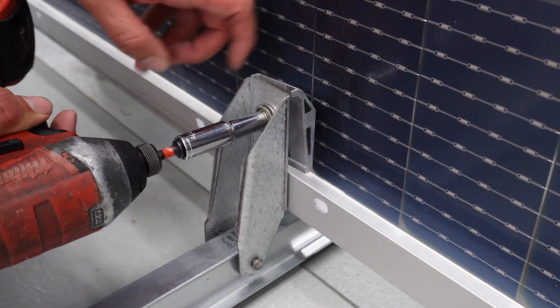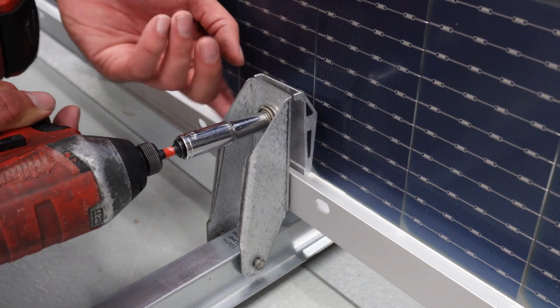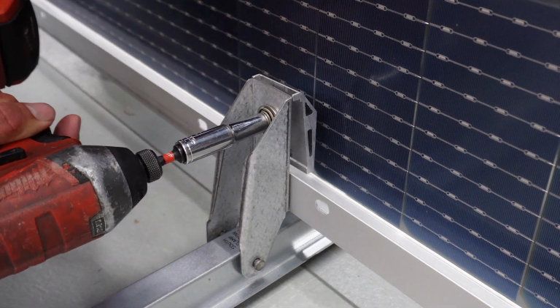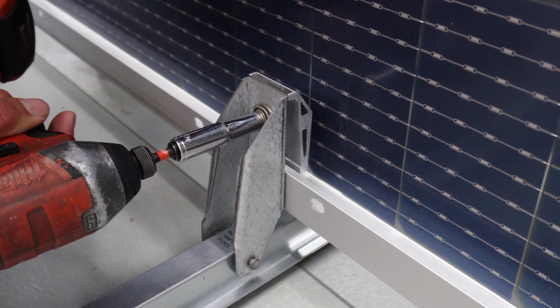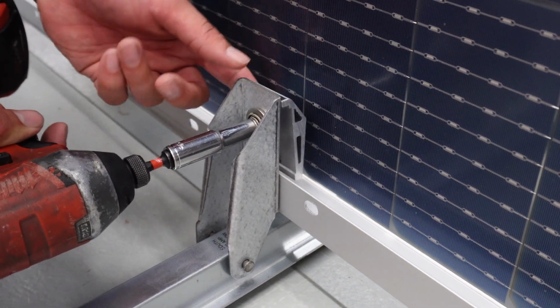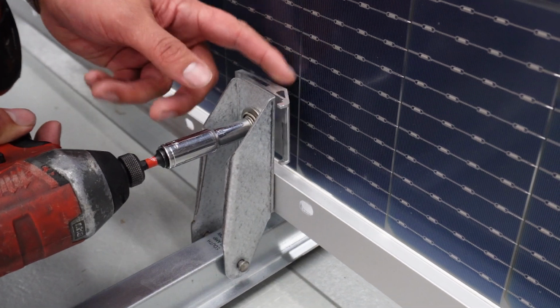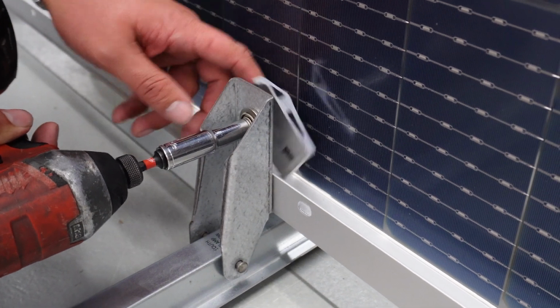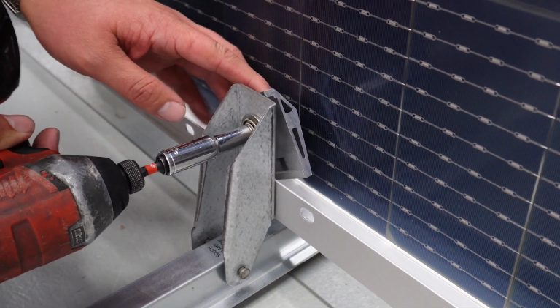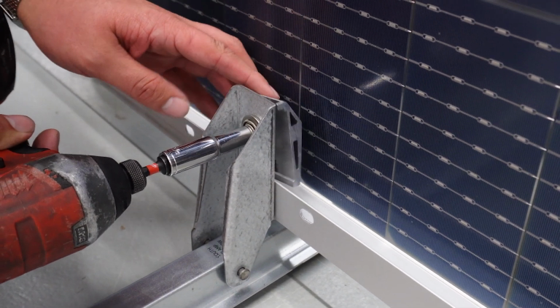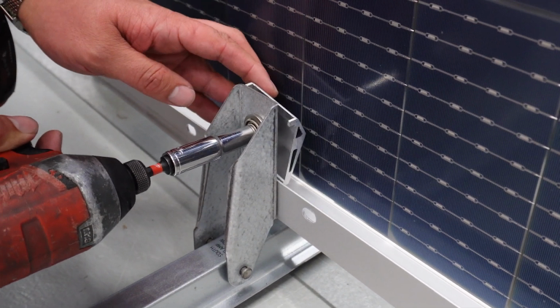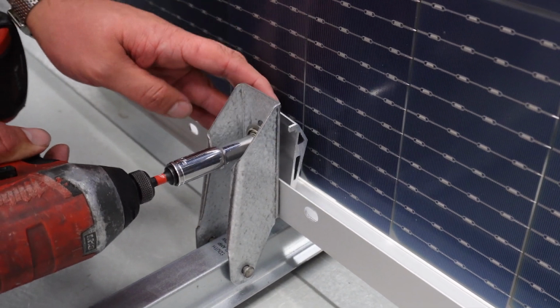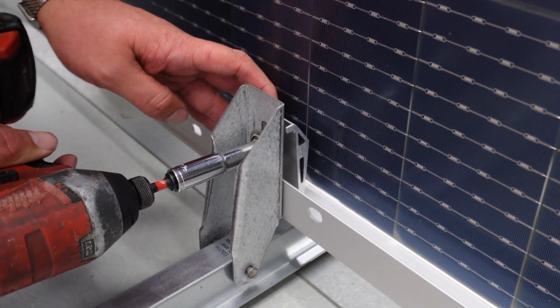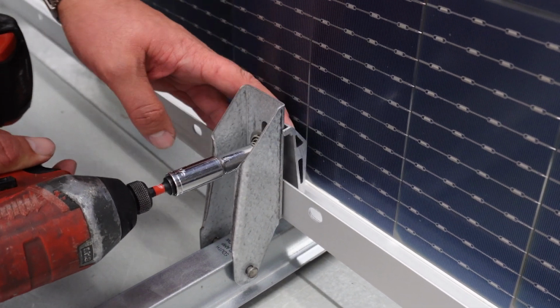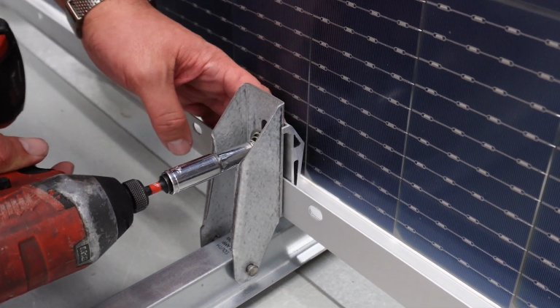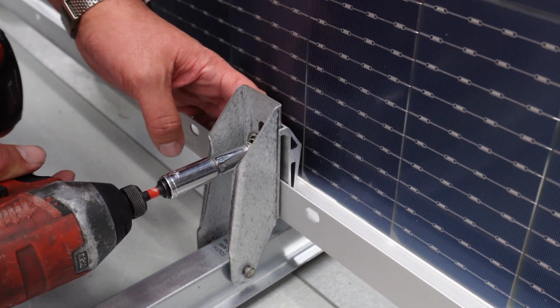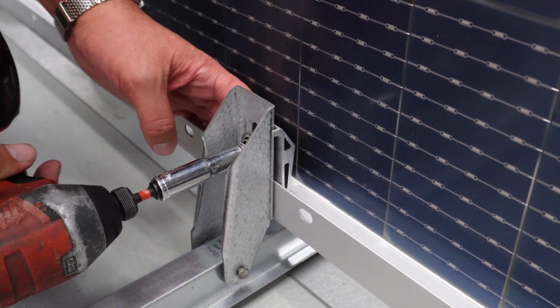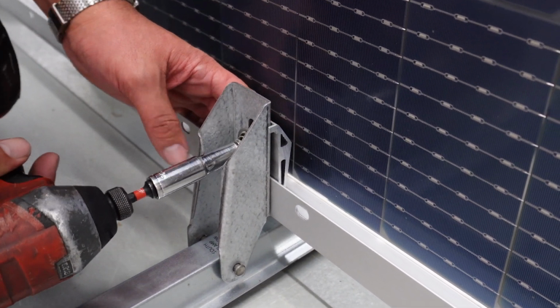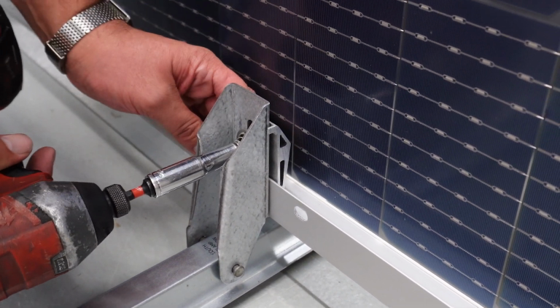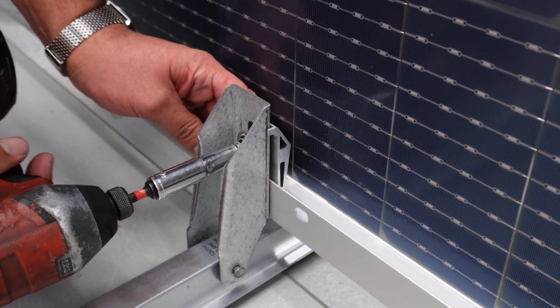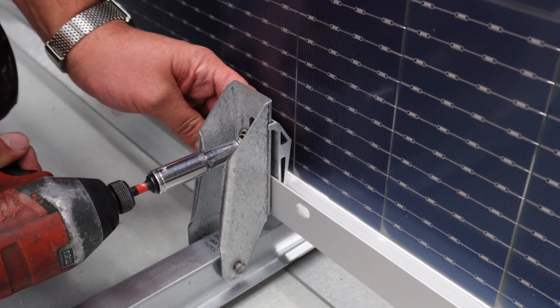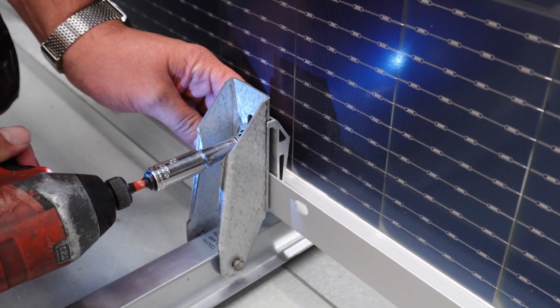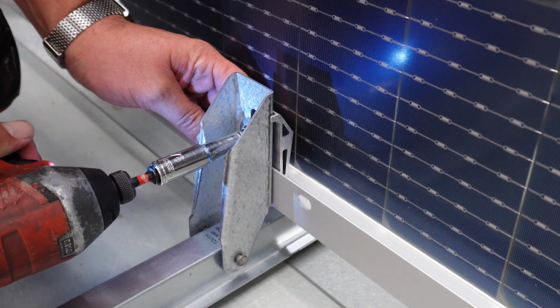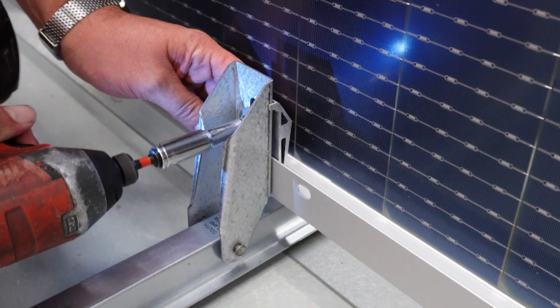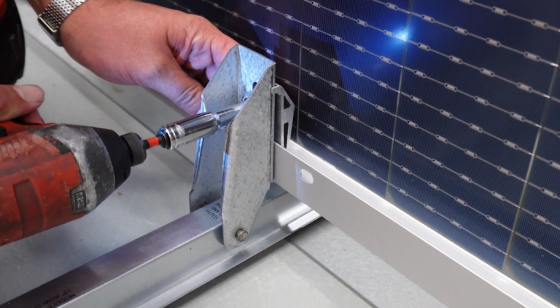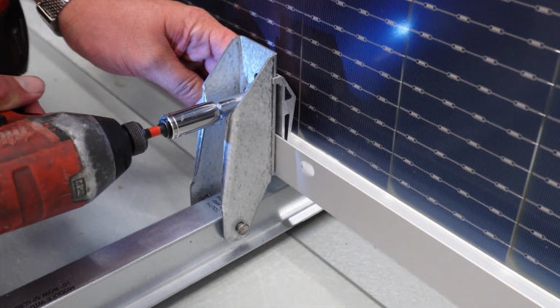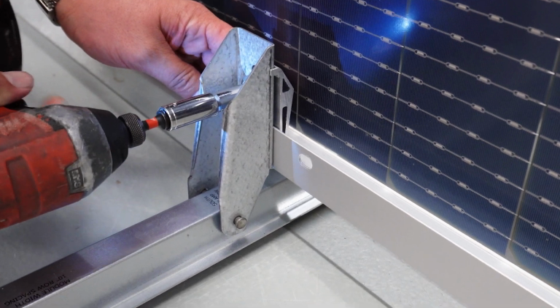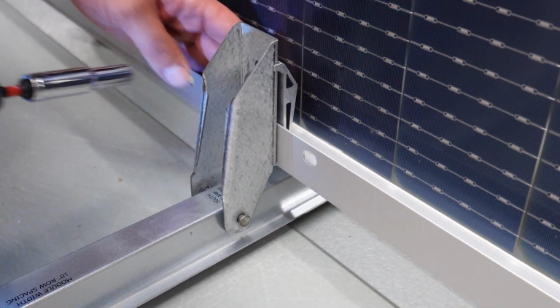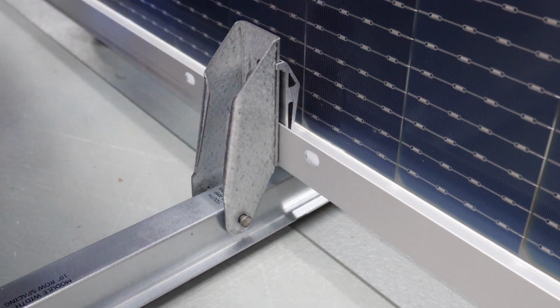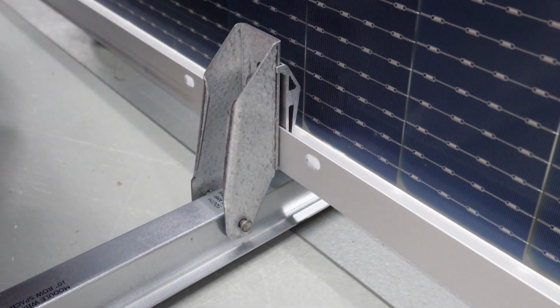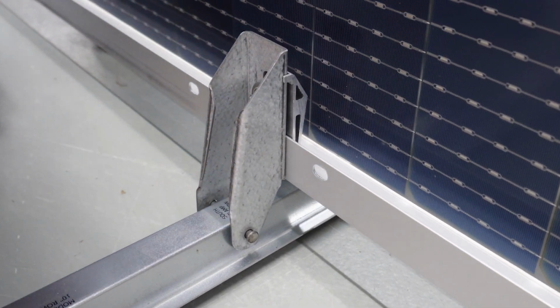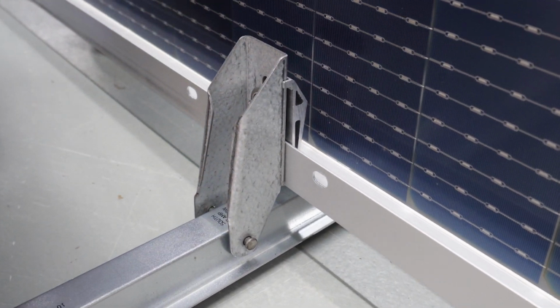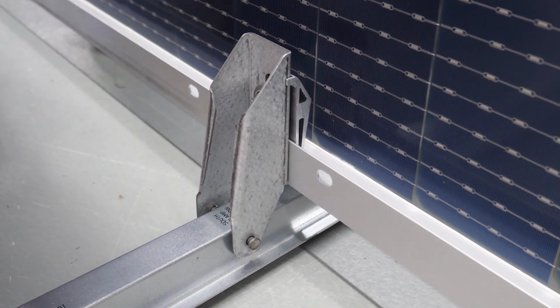Pull the slider of both clamps toward the module. Fully engage the sliders against the module edge and tighten the bolt.